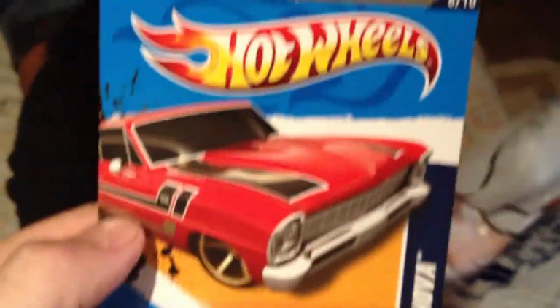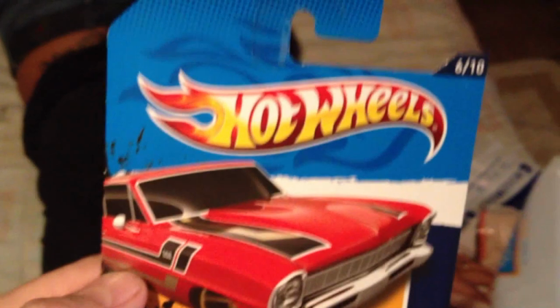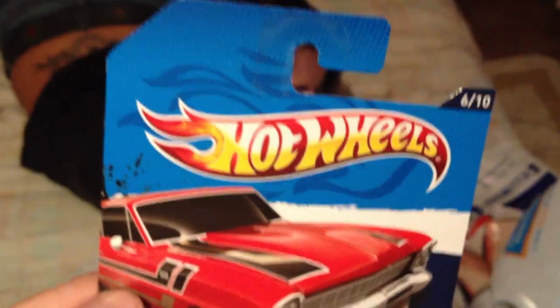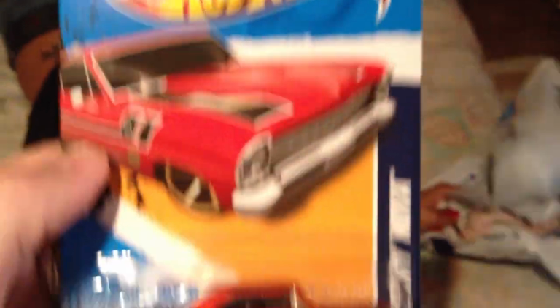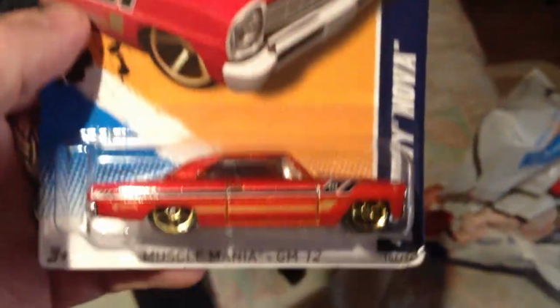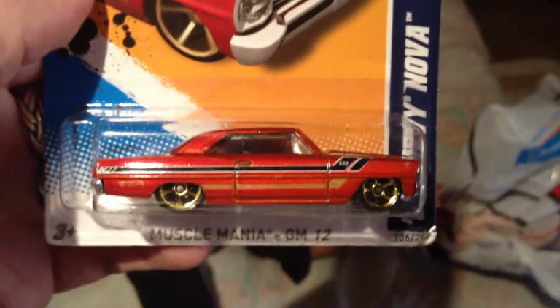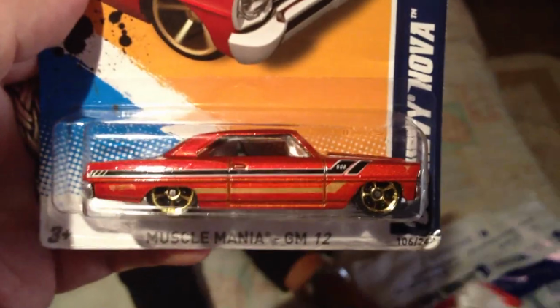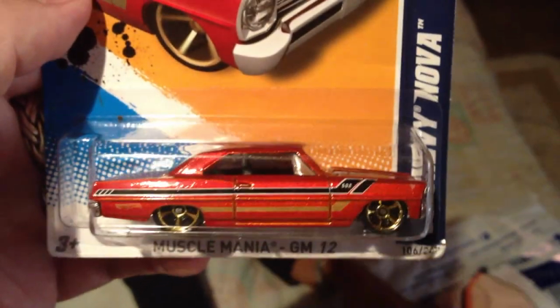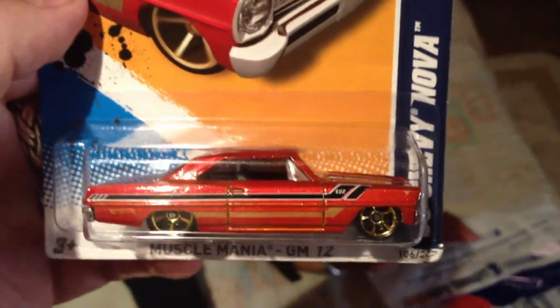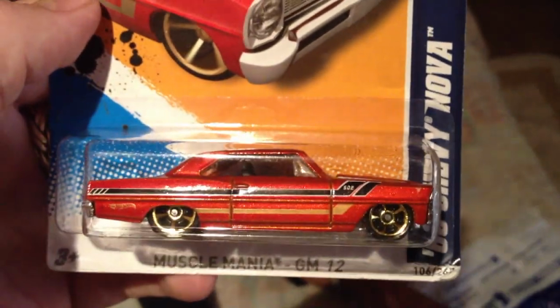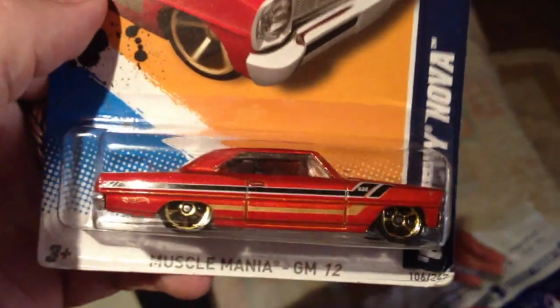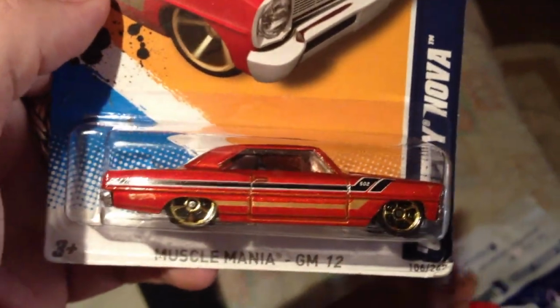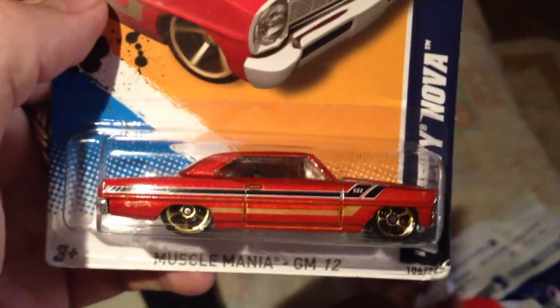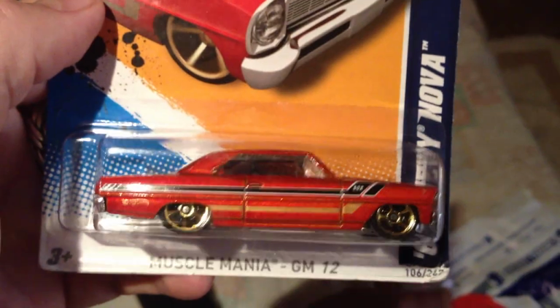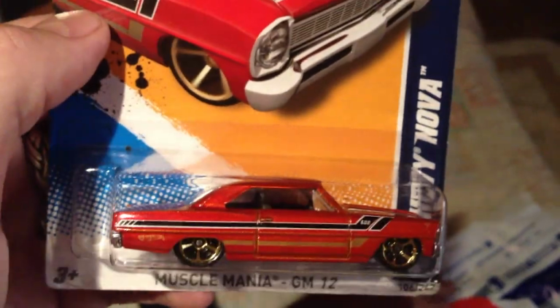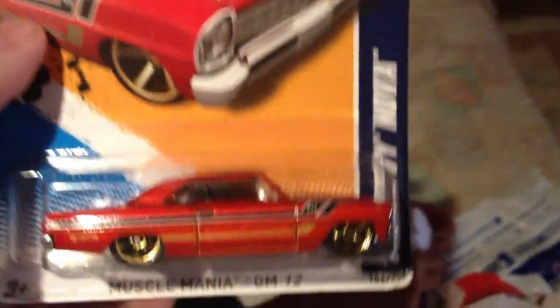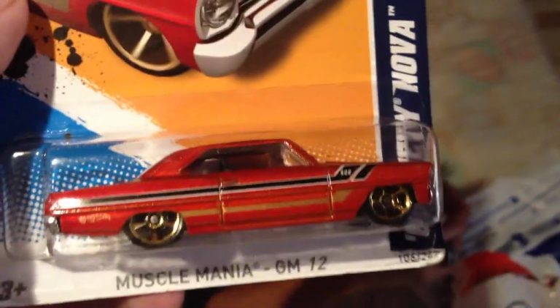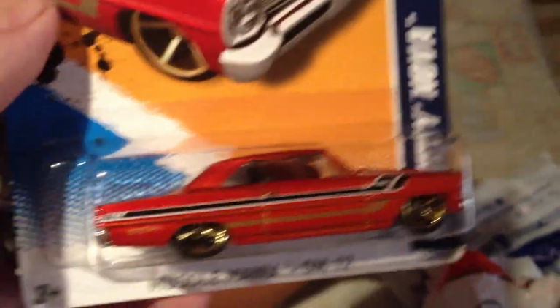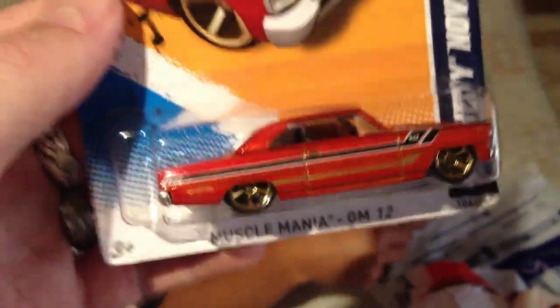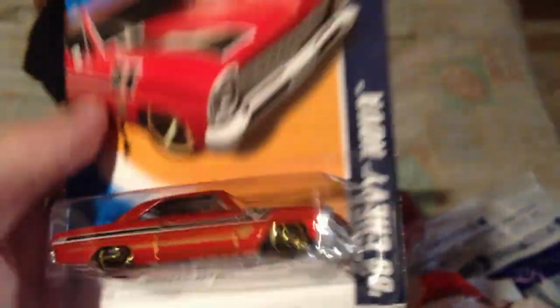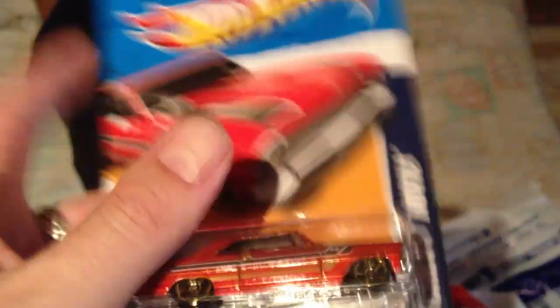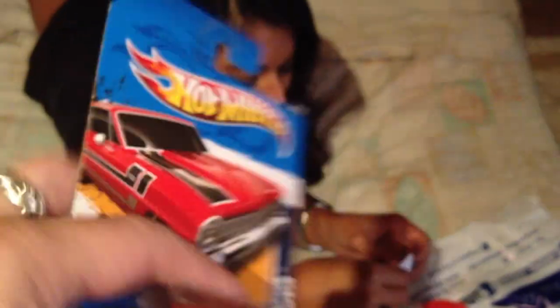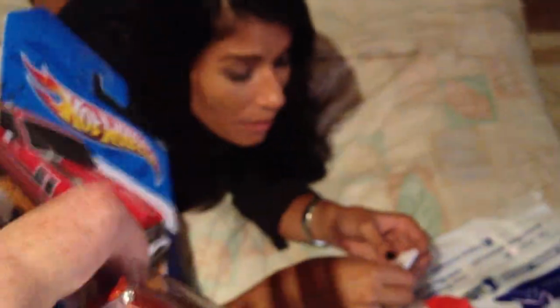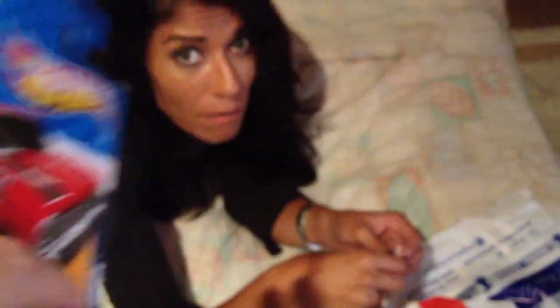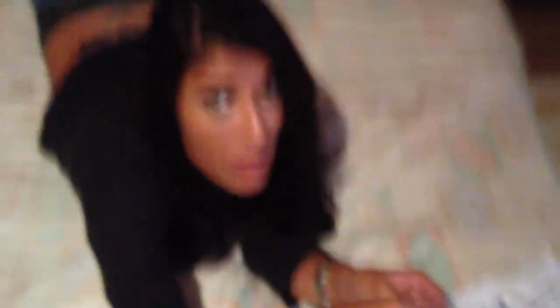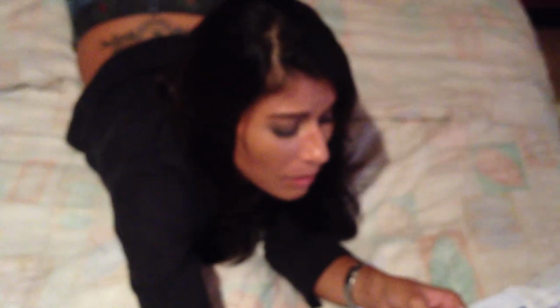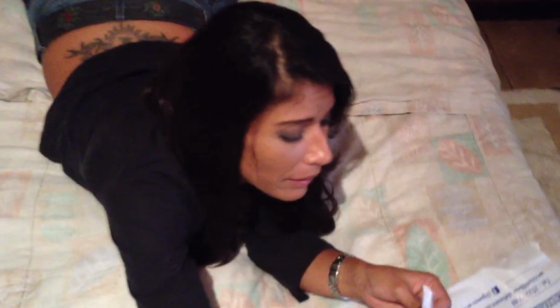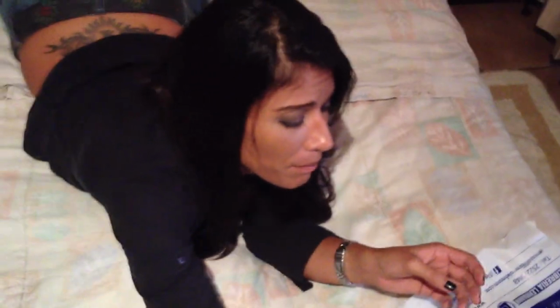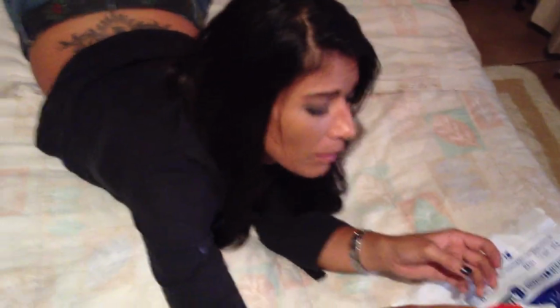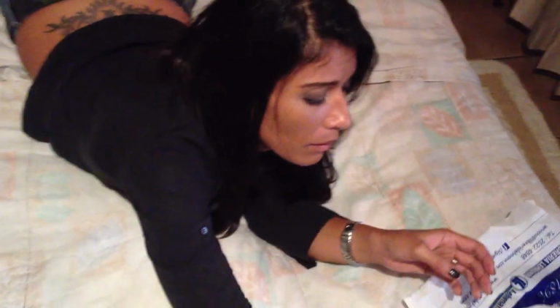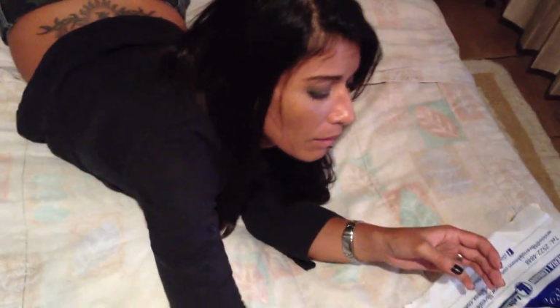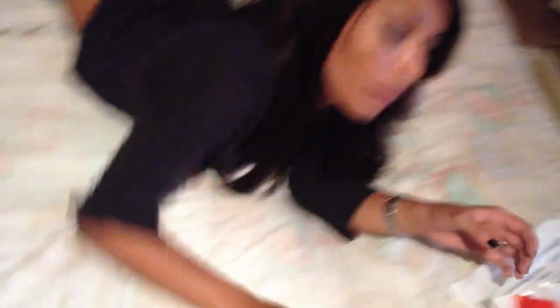Strangely enough, there were no treasure hunts at all — no supers, no treasure hunts. But this is right downtown San Jose where we got these. And there's a lot of gringos that go down there, so probably some people know what they are. A lot of foreigners — so we got nothing there, but we got this load of cars and a lot of opening to do.